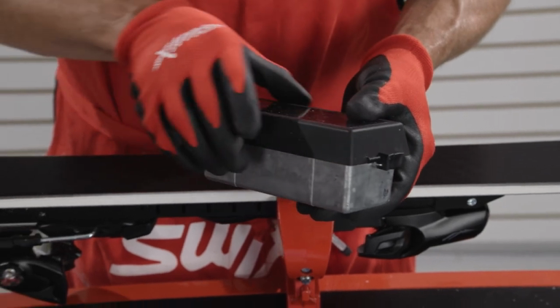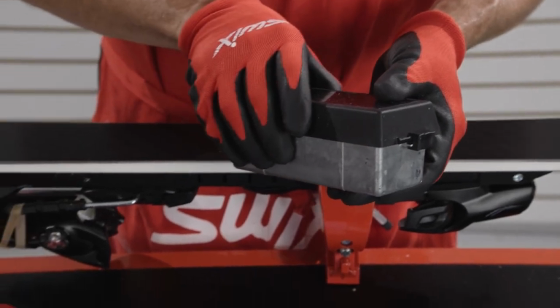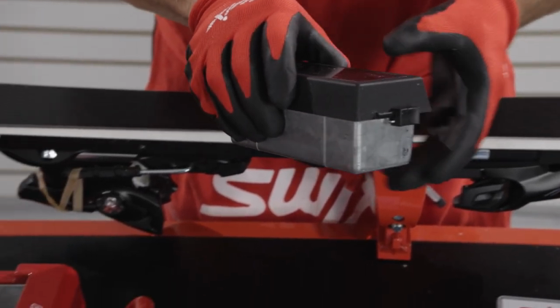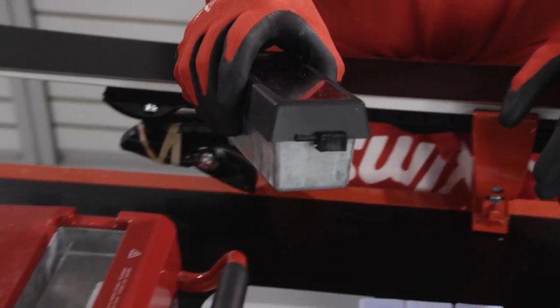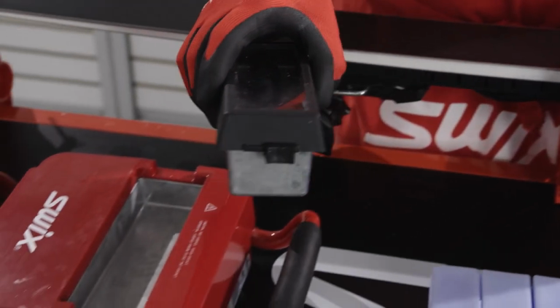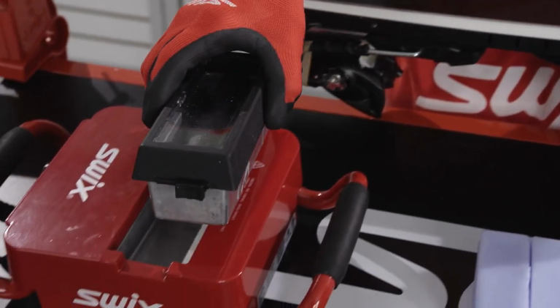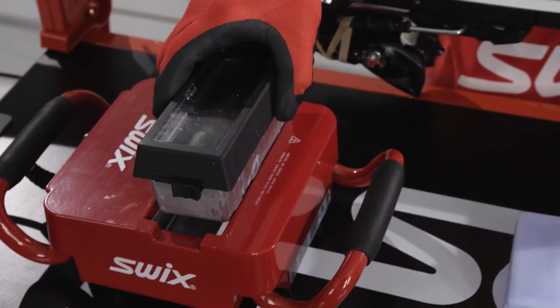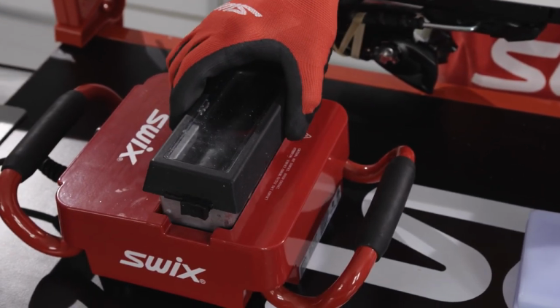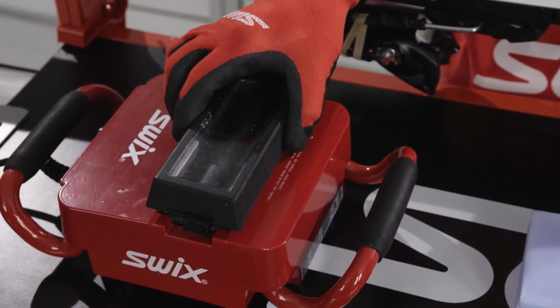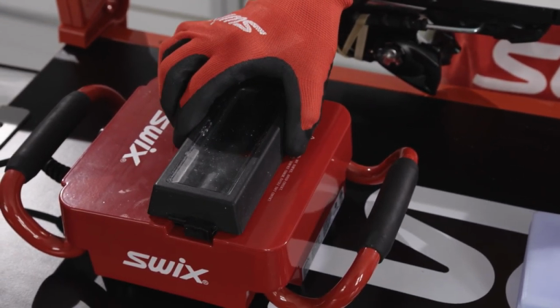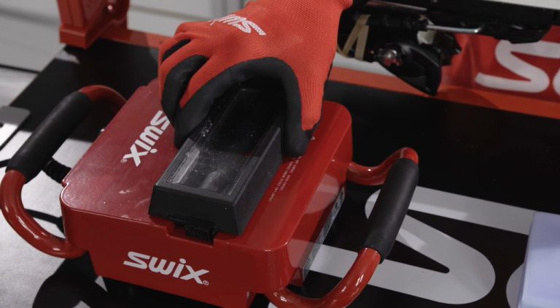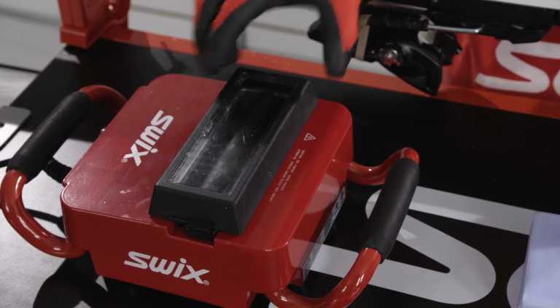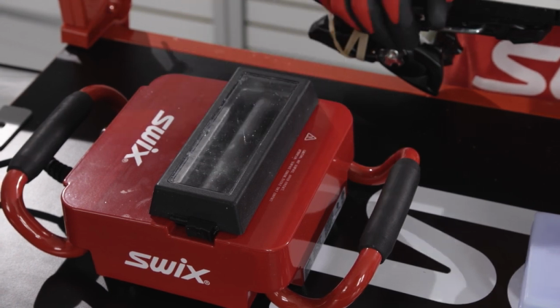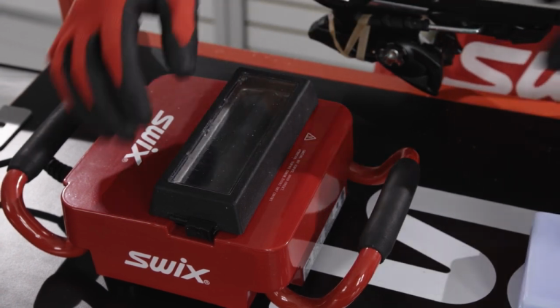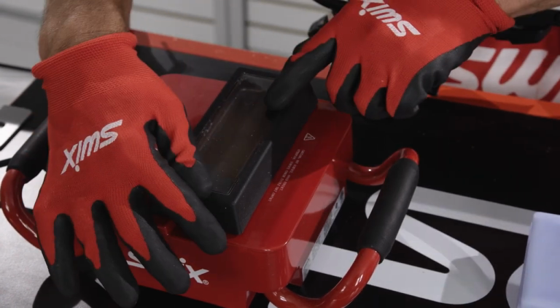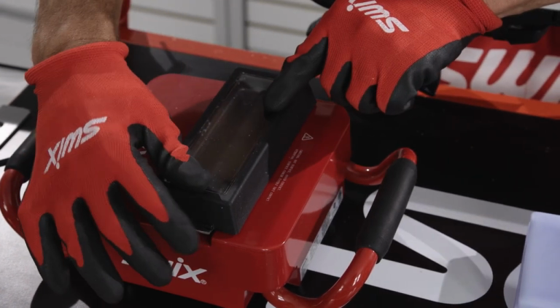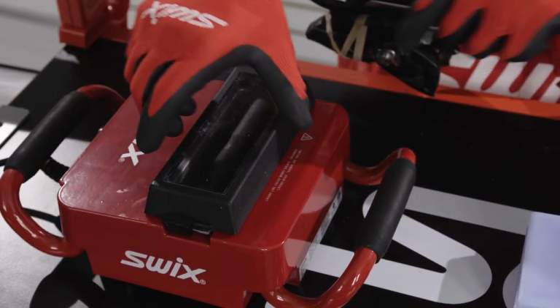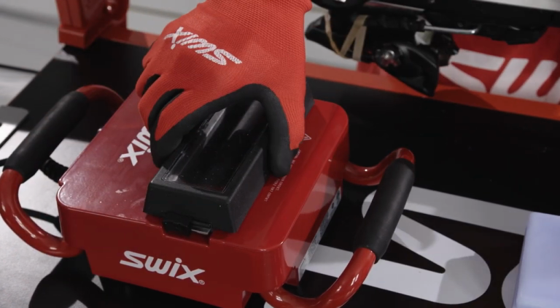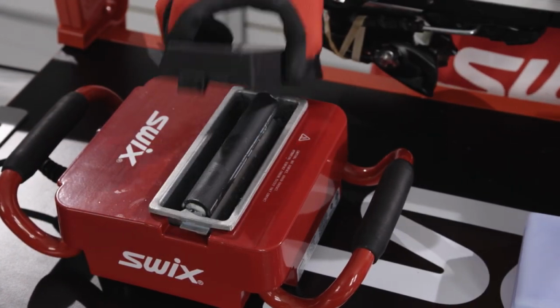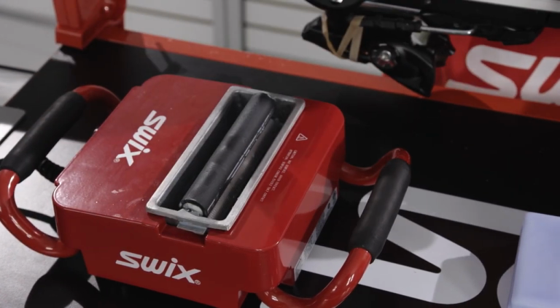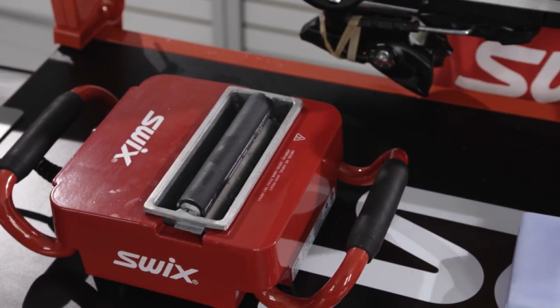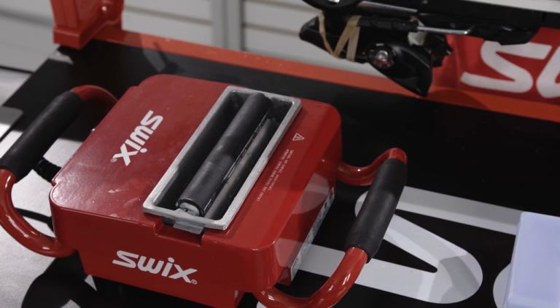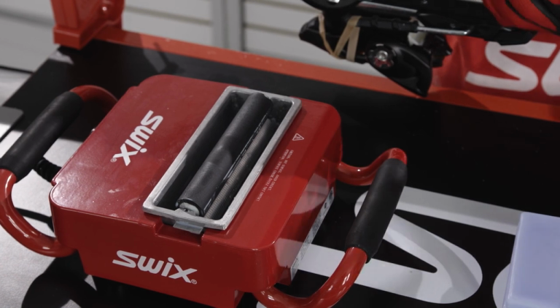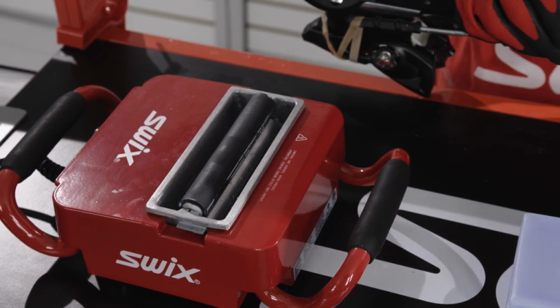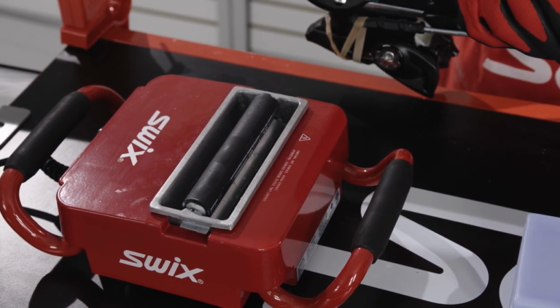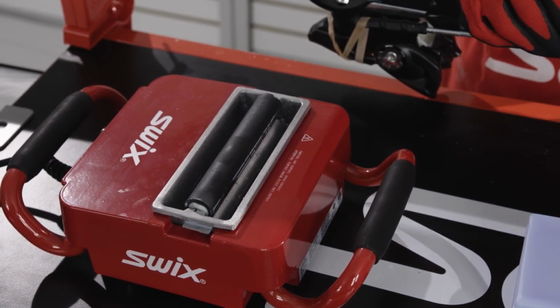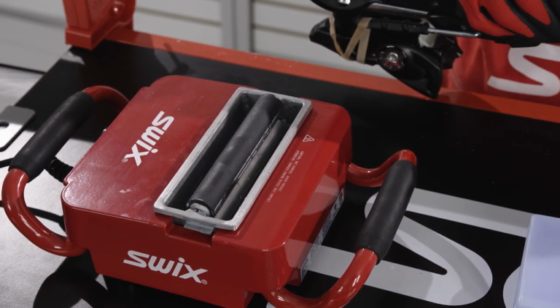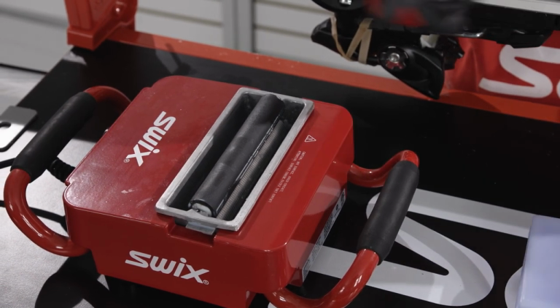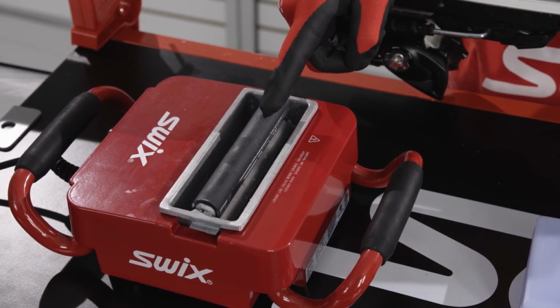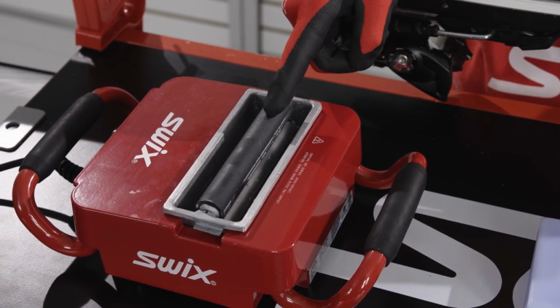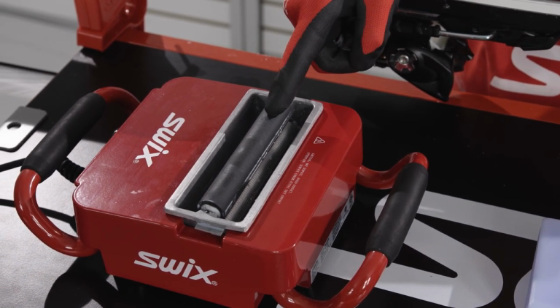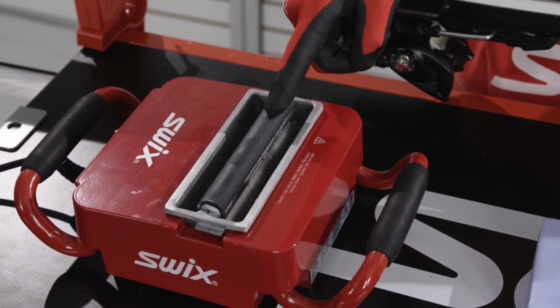Place the tray in the machine, slide the lock, and take the cover off. Be sure the rubber roller is installed above the steel roller.